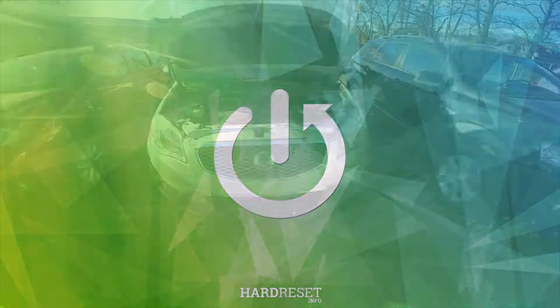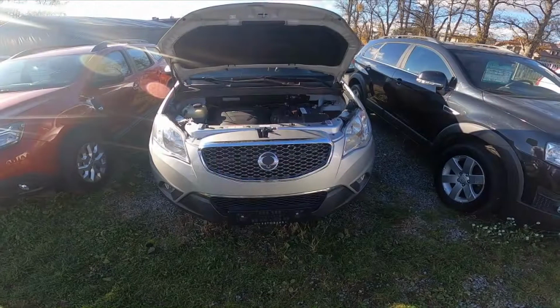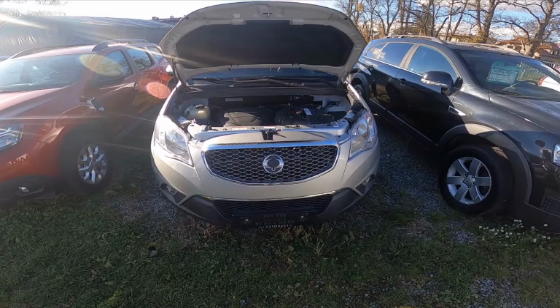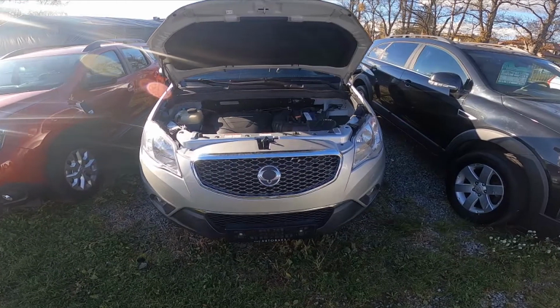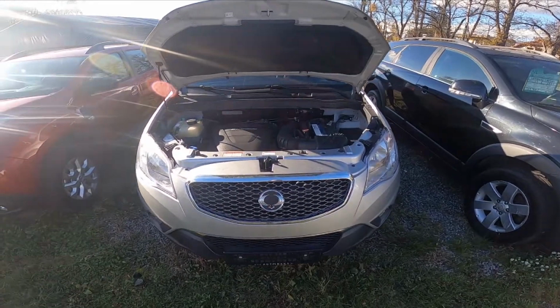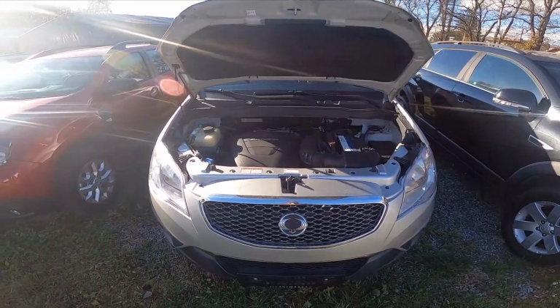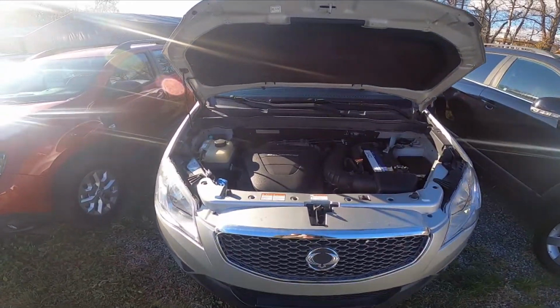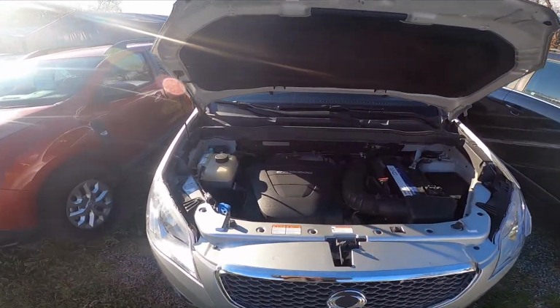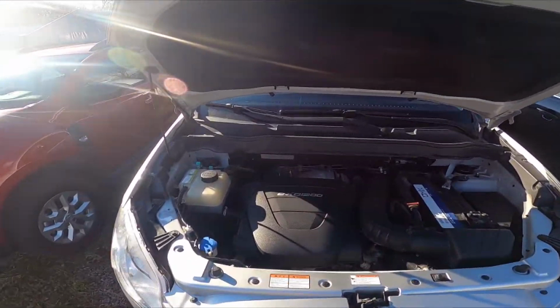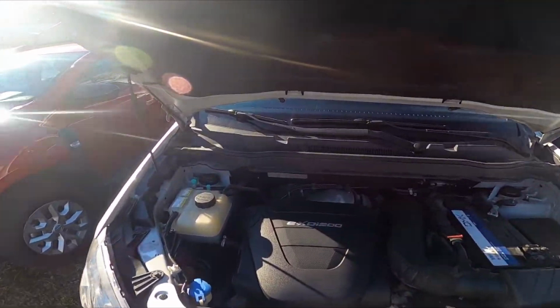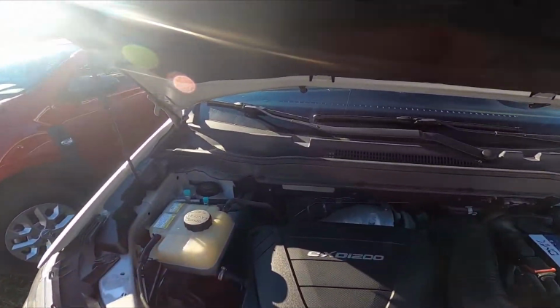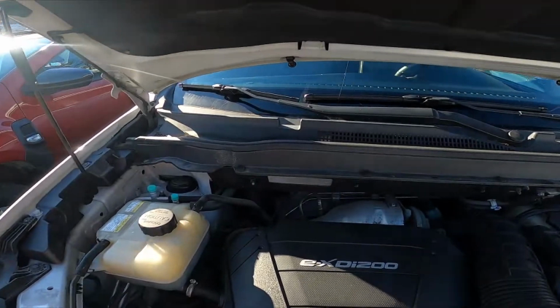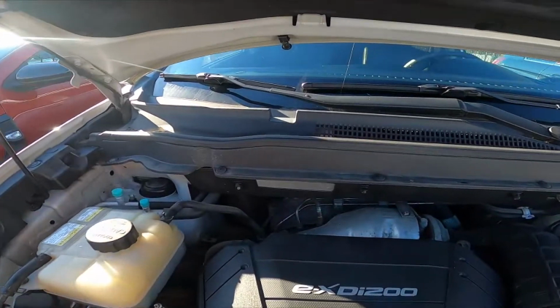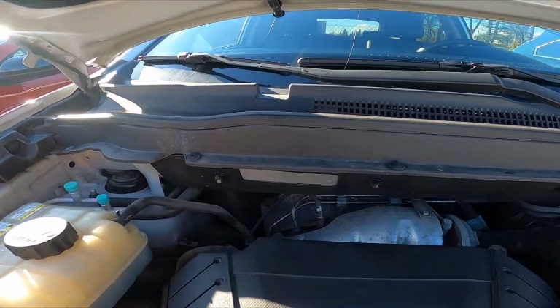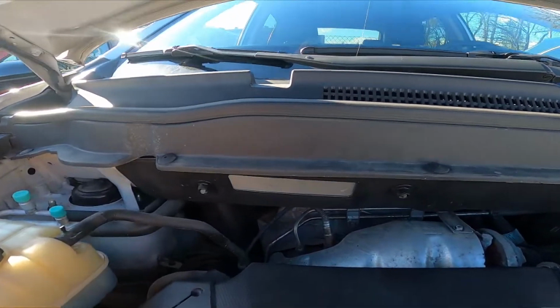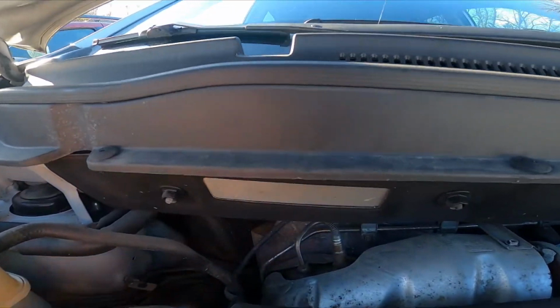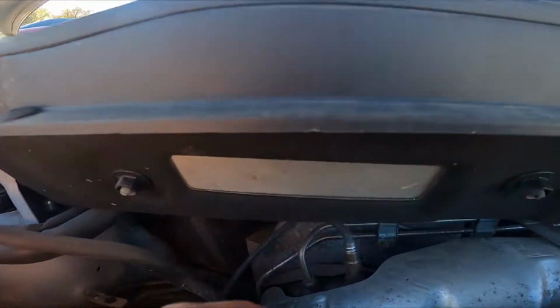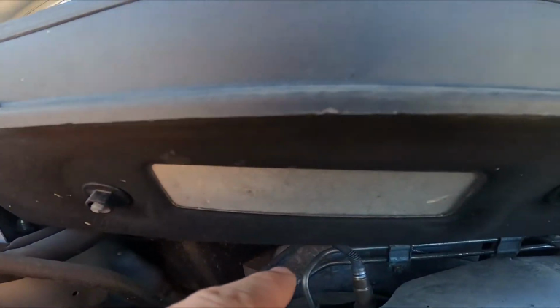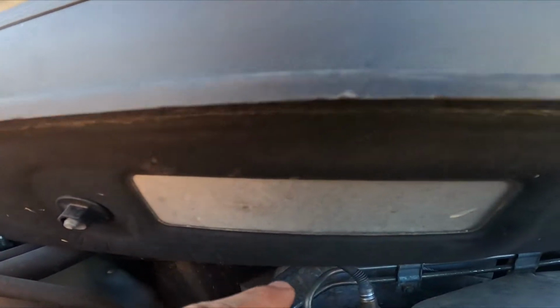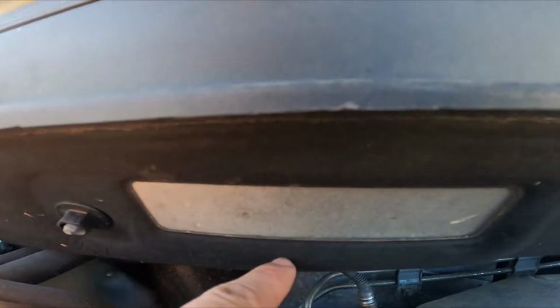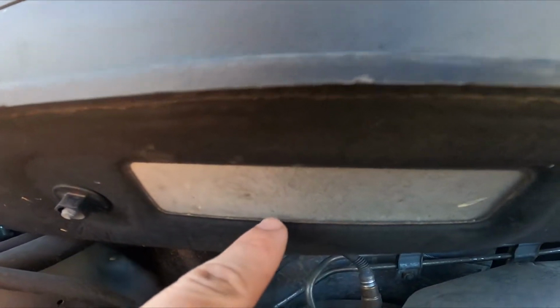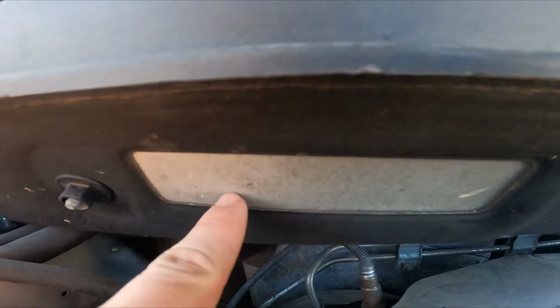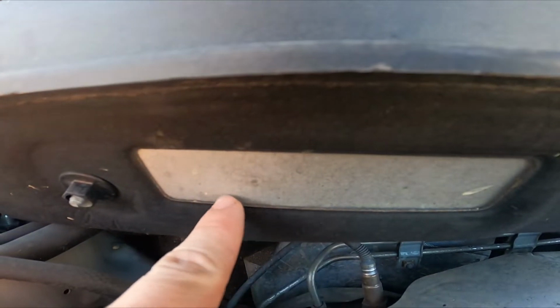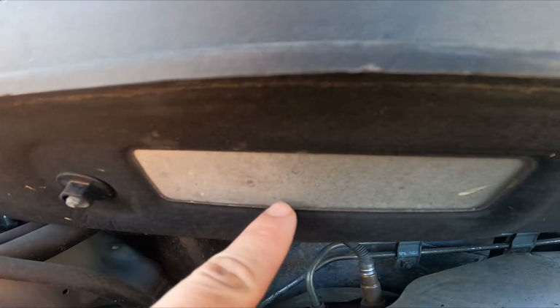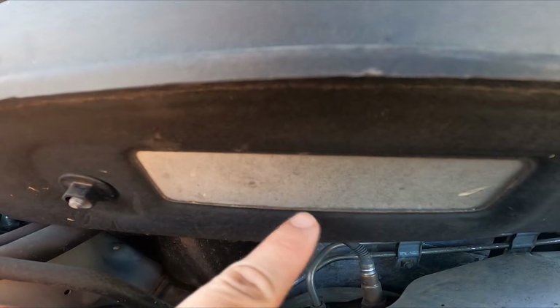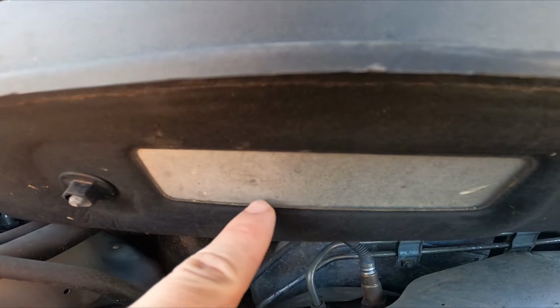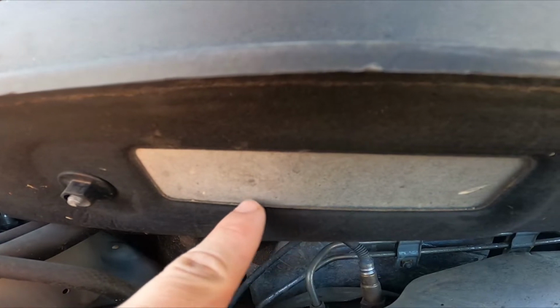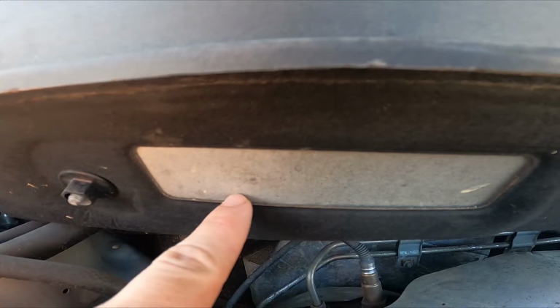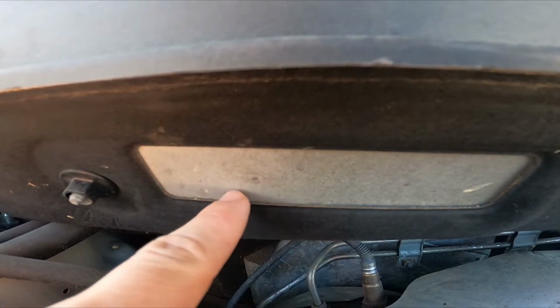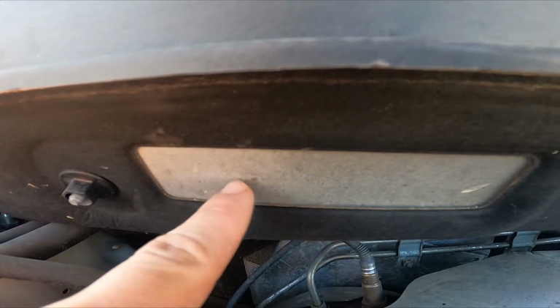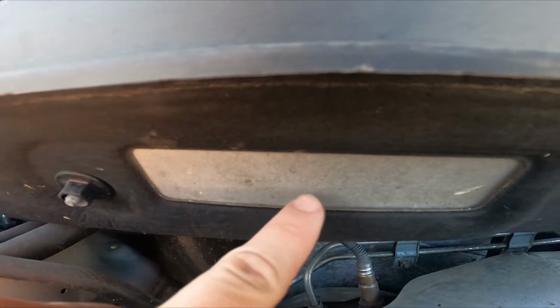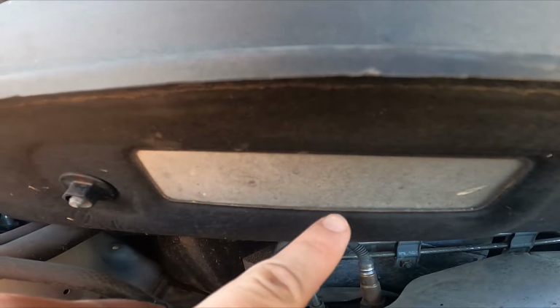The first VIN number is located in the engine compartment. You can see it on the back of it right here. It's barely visible but it's here.